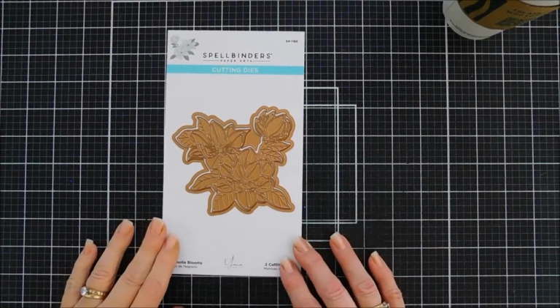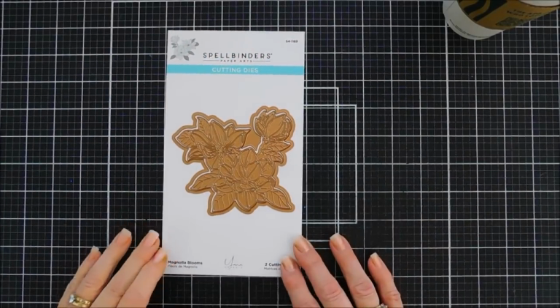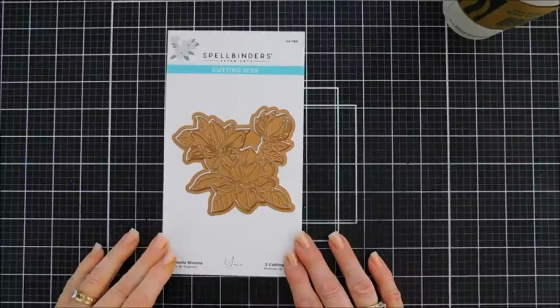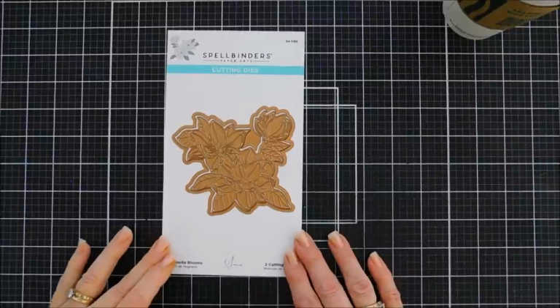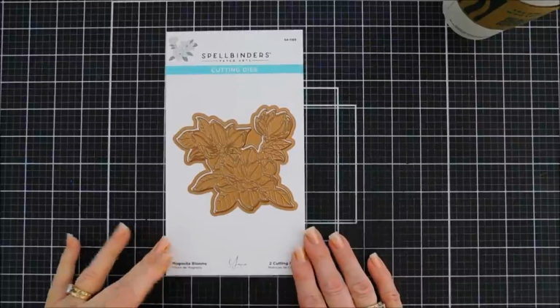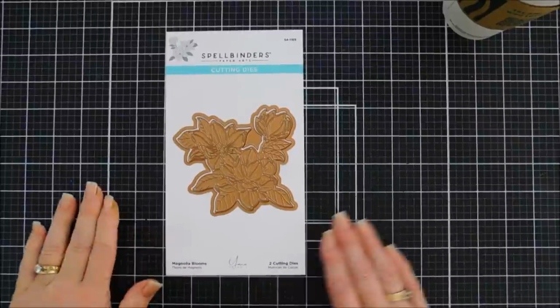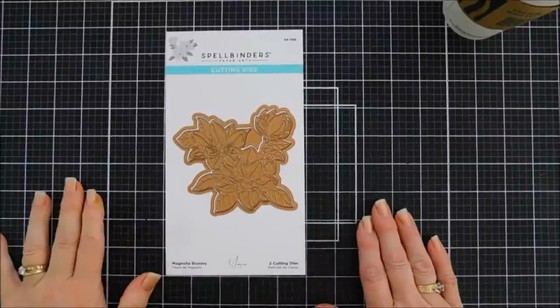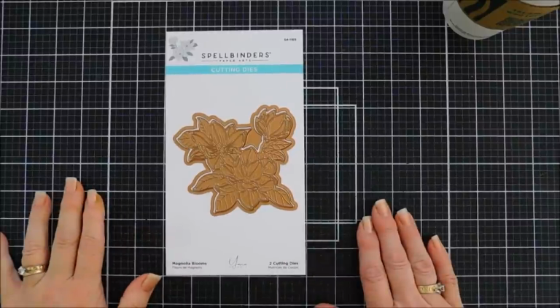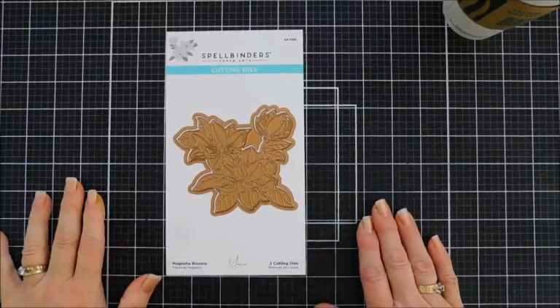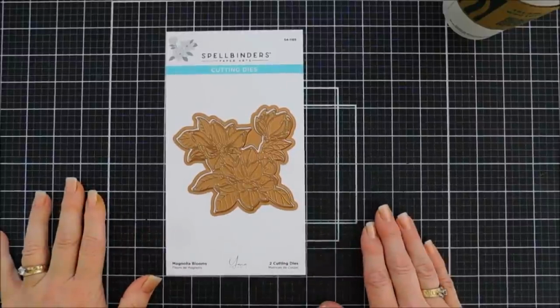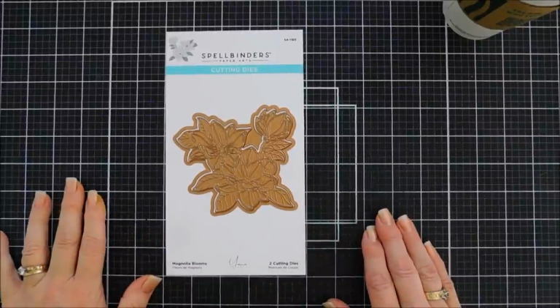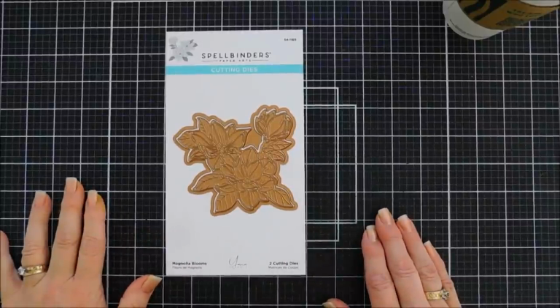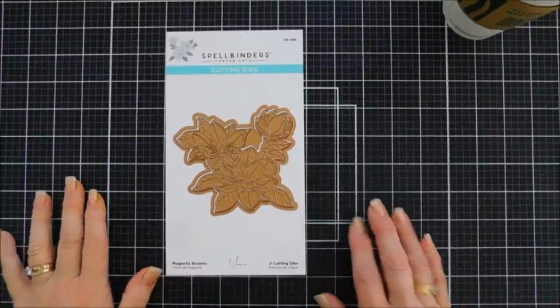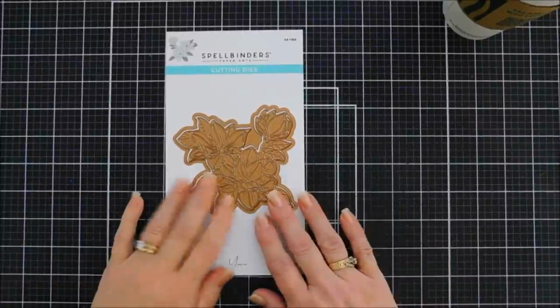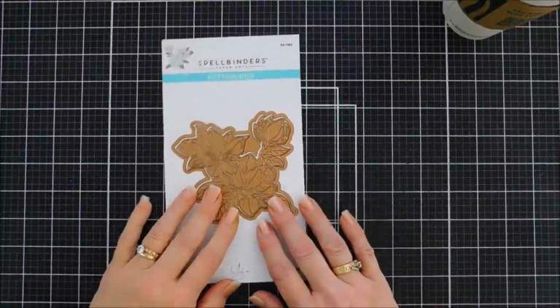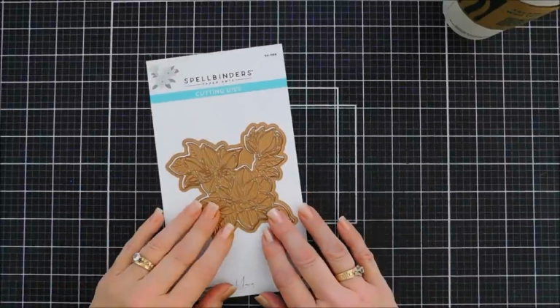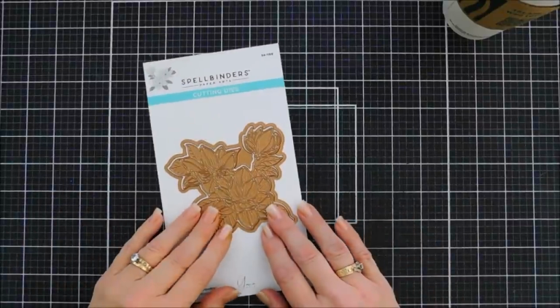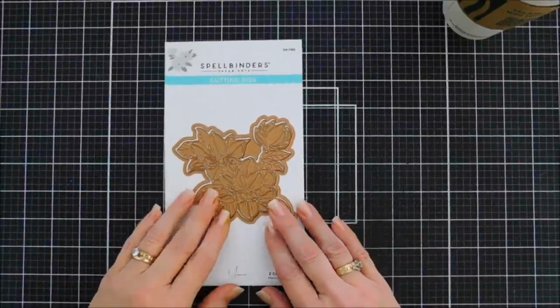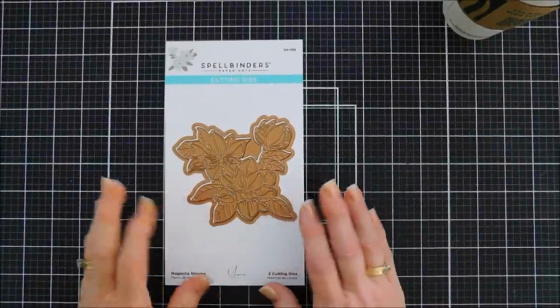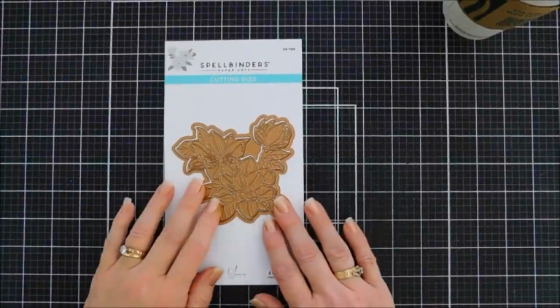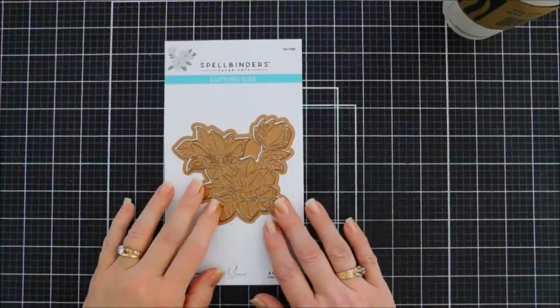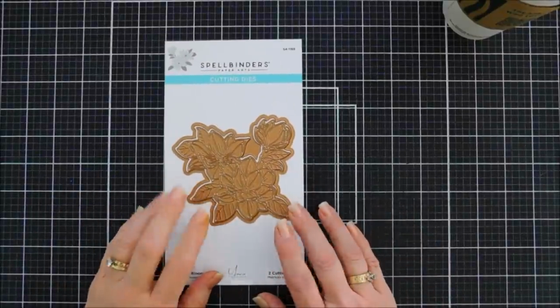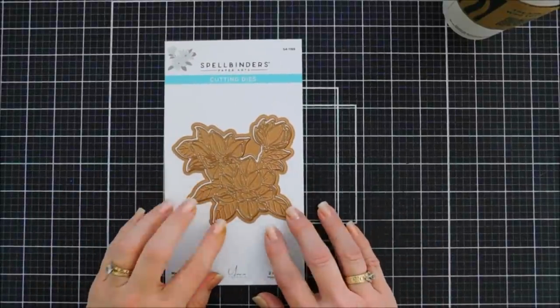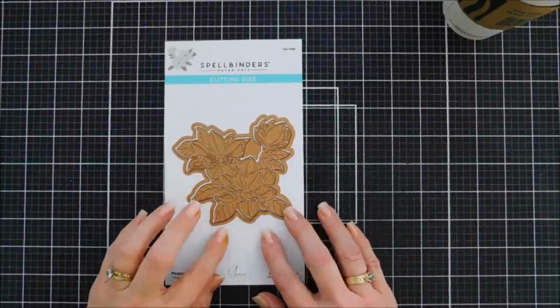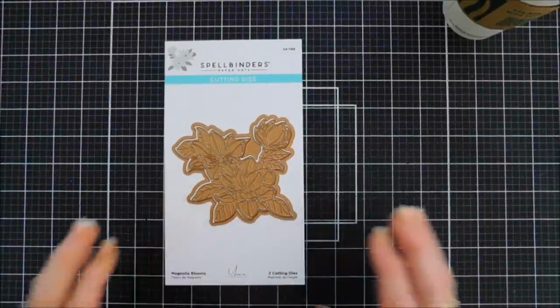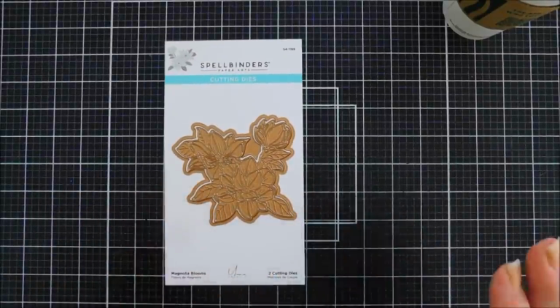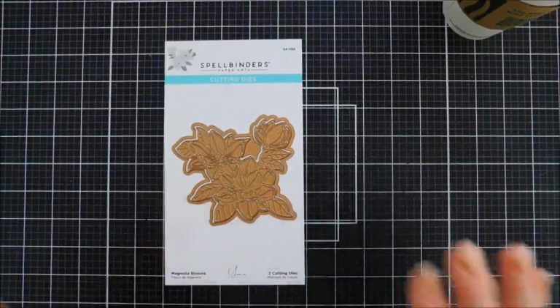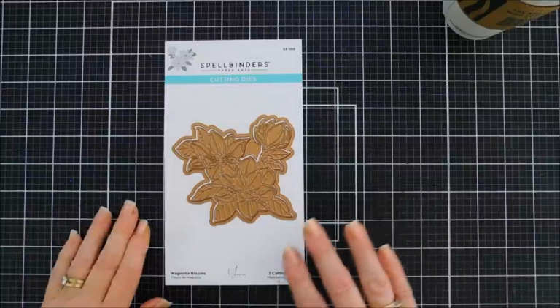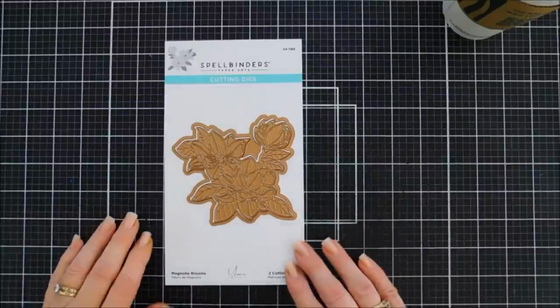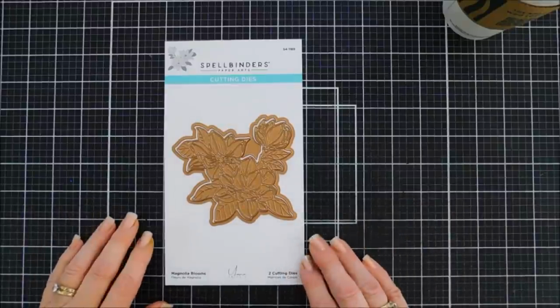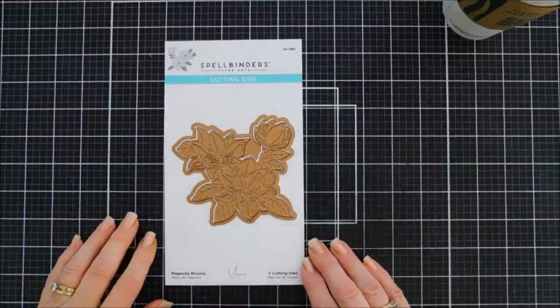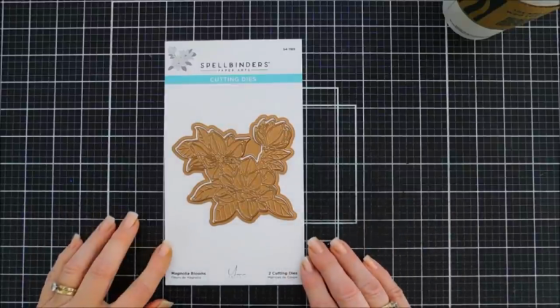Hello everyone, Tina here. I hope you're having a lovely Tuesday. Thank you so much for joining me. Today we are going to create a card using a die set.